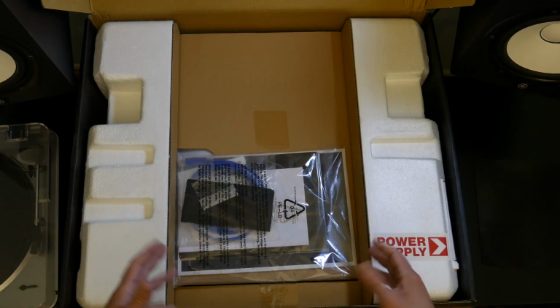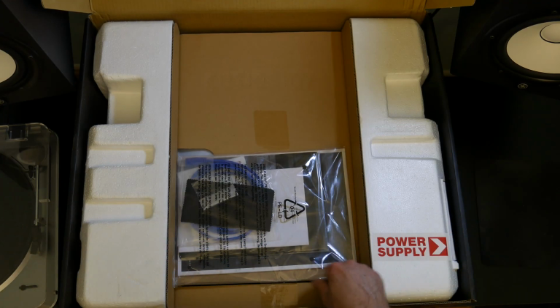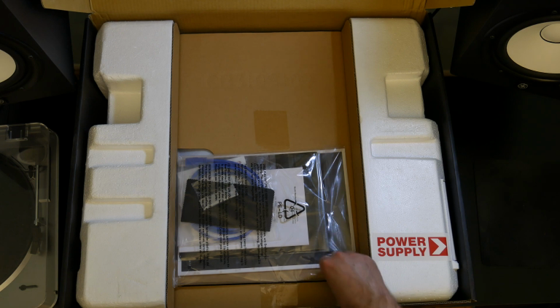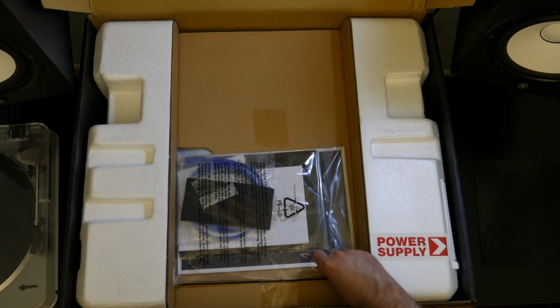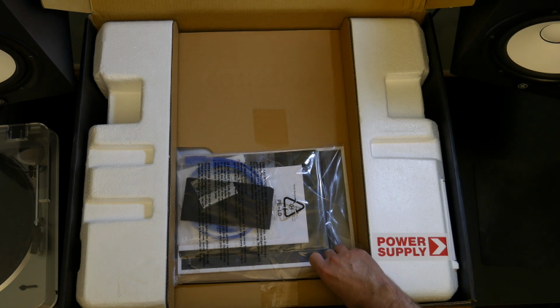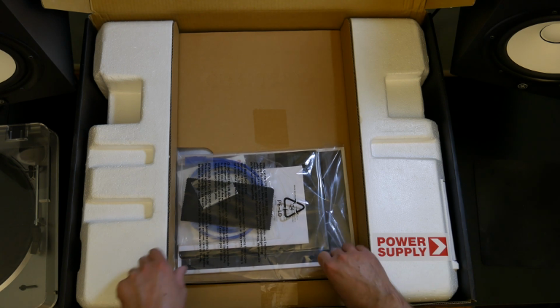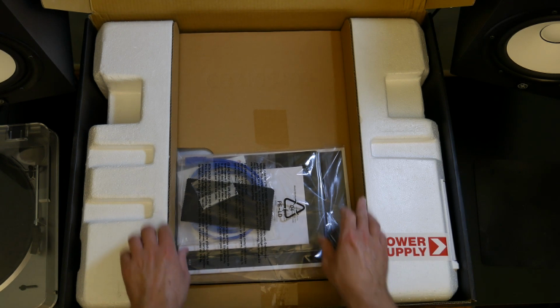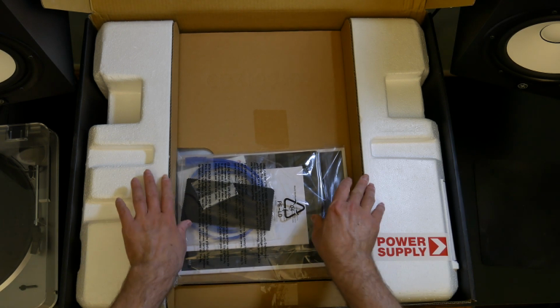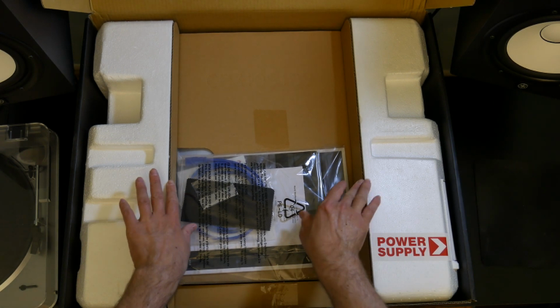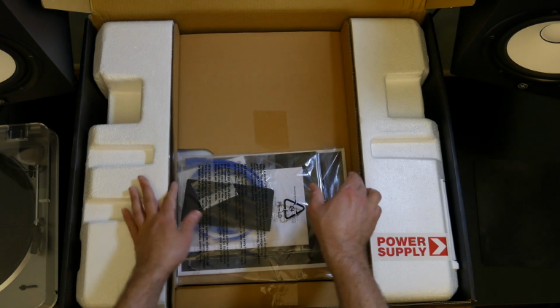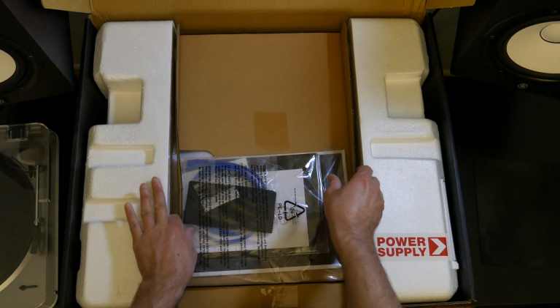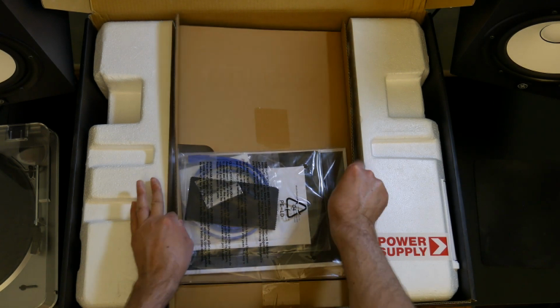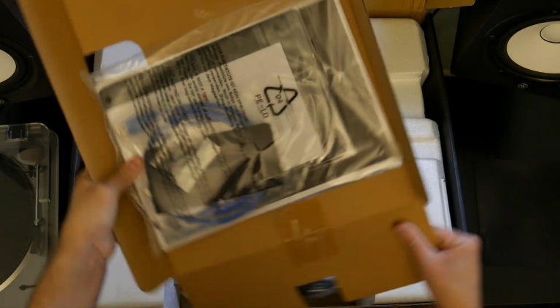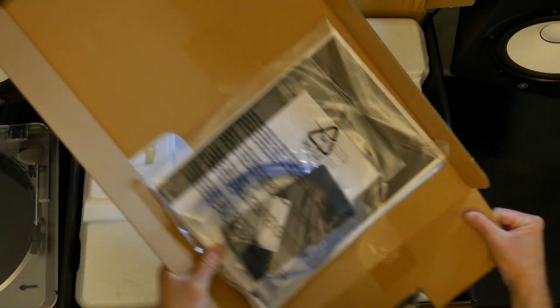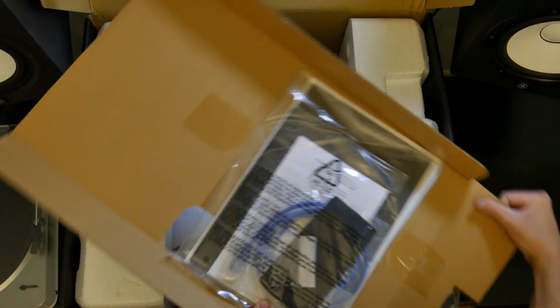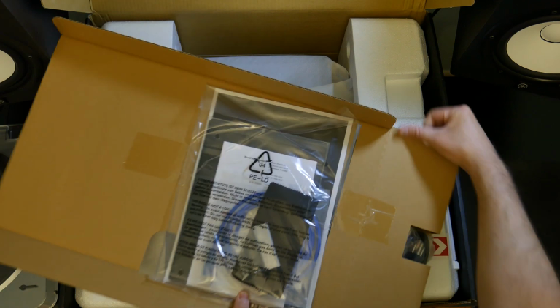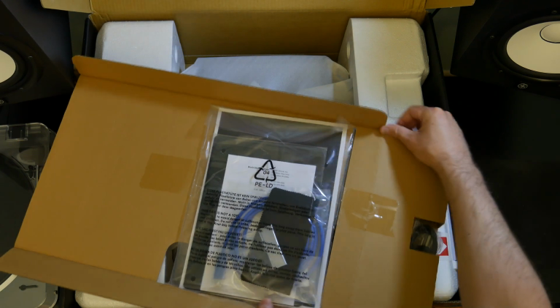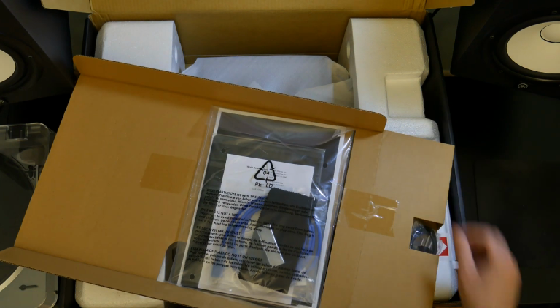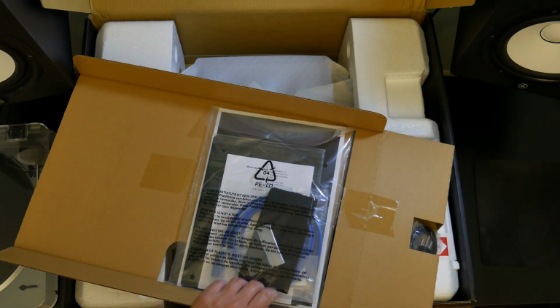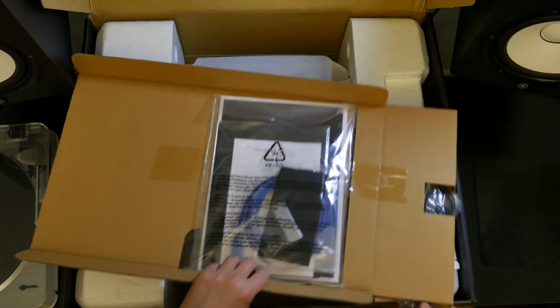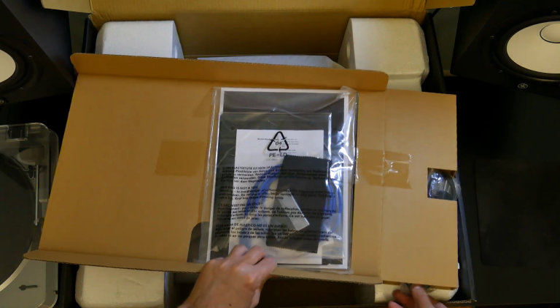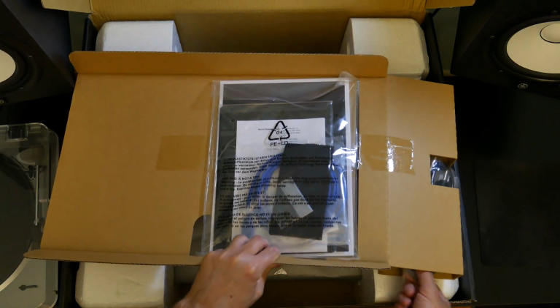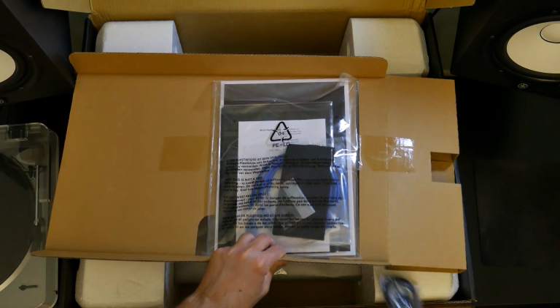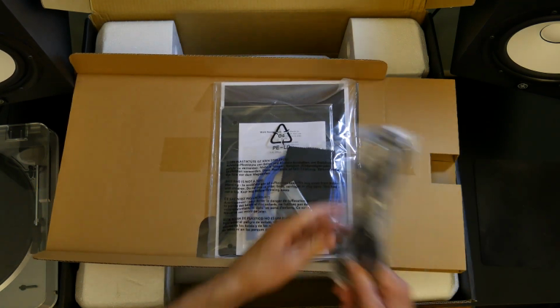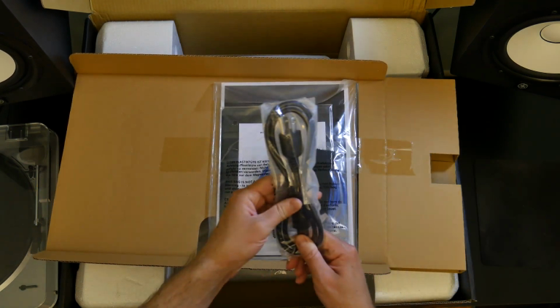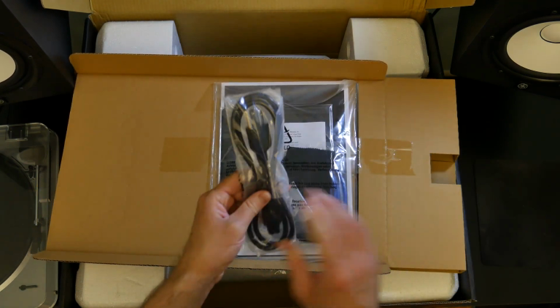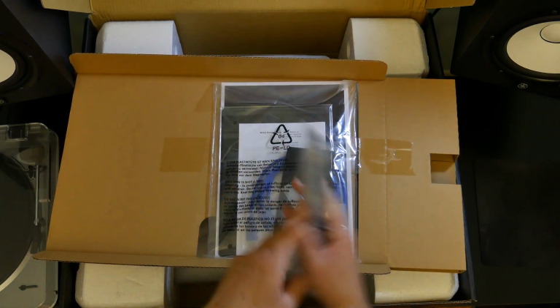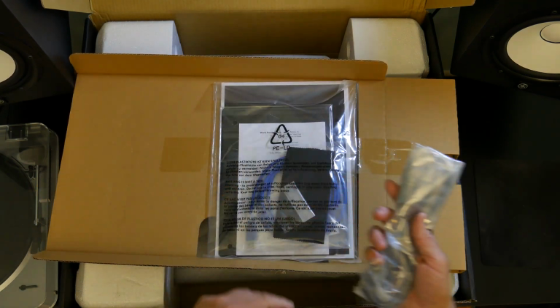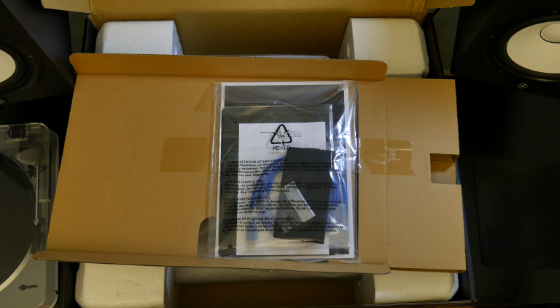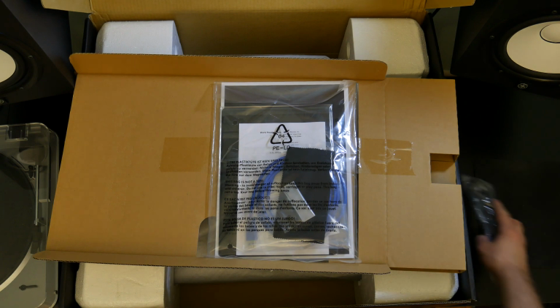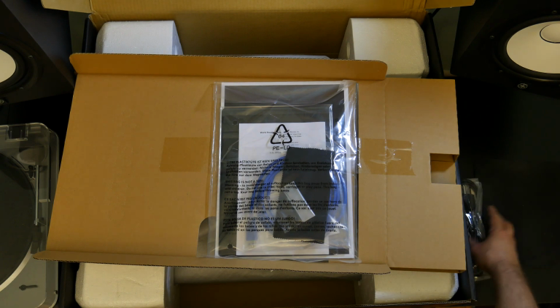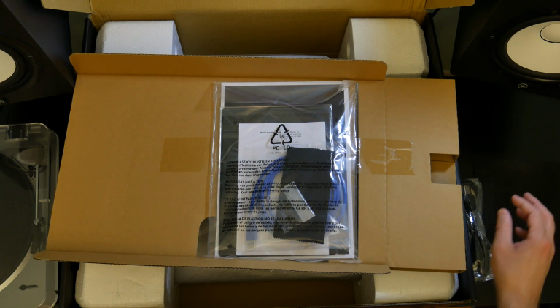Moving to the next thing here, I'm going to pull this out — it's a little cardboard slip. And then there's a power cable right there, part of the power cable. Put that to the side.